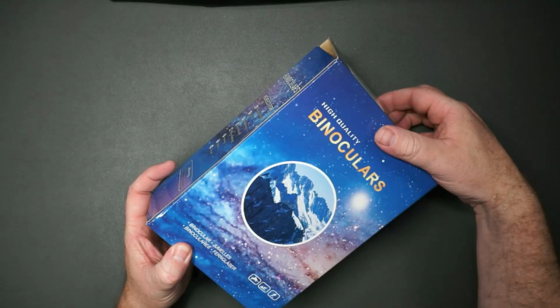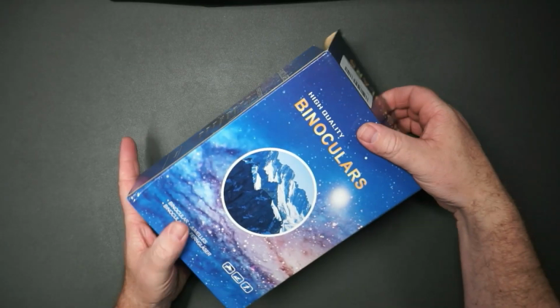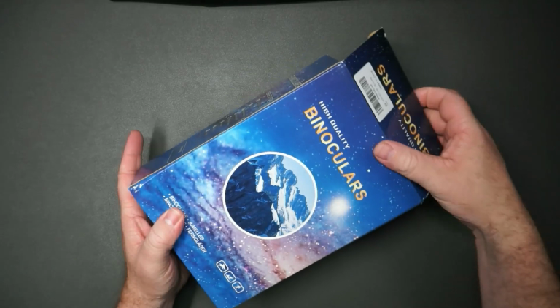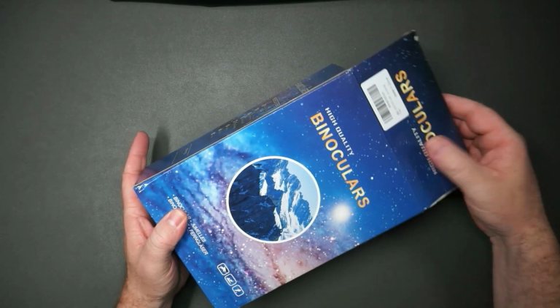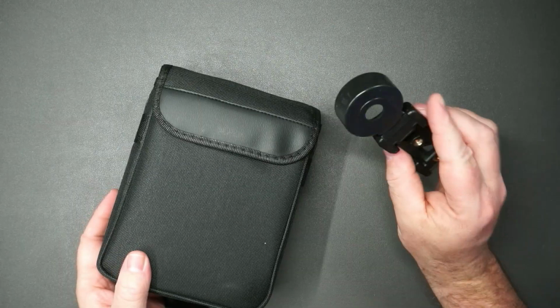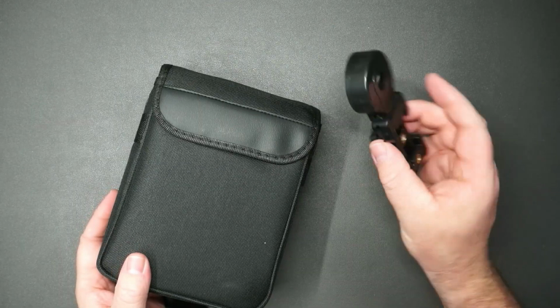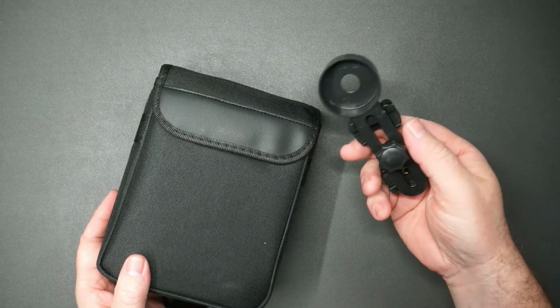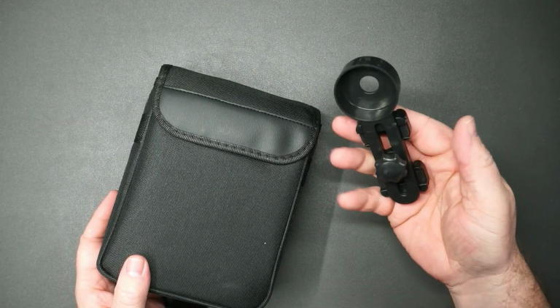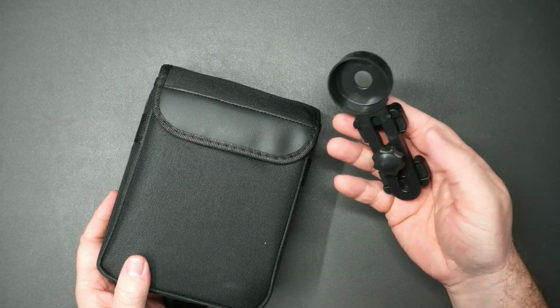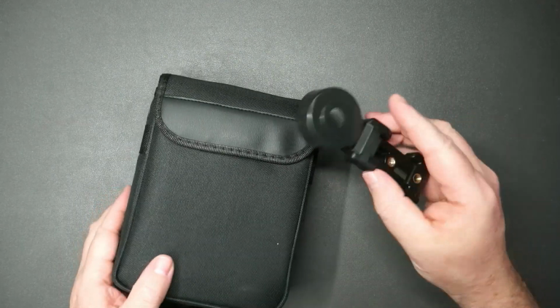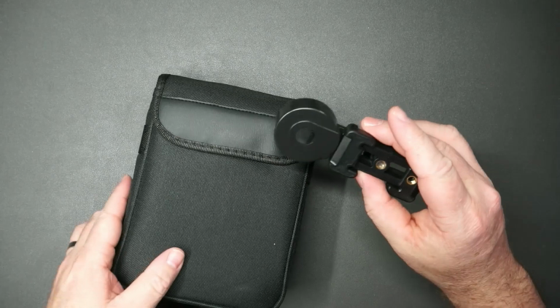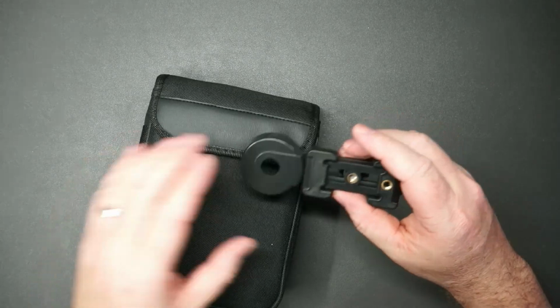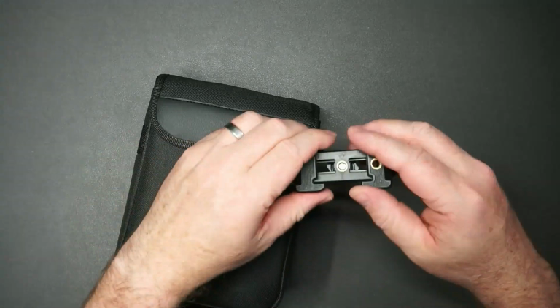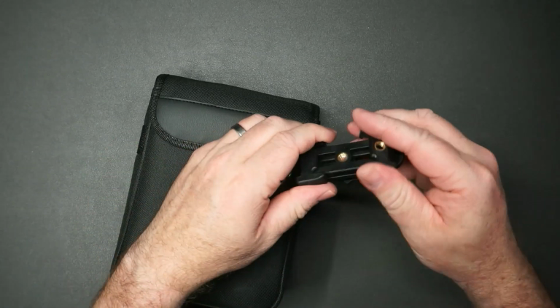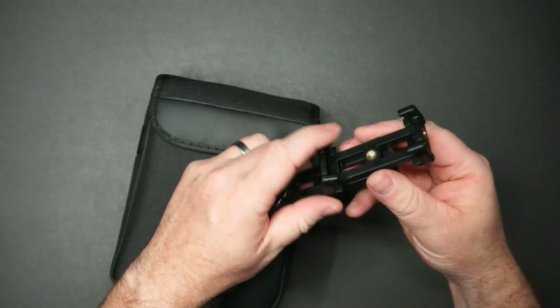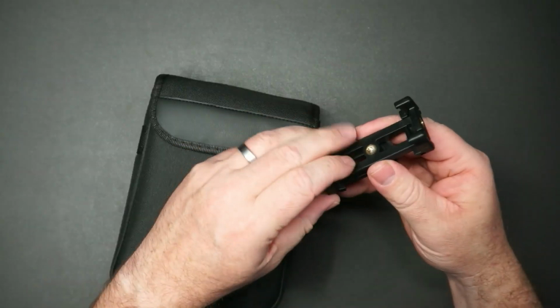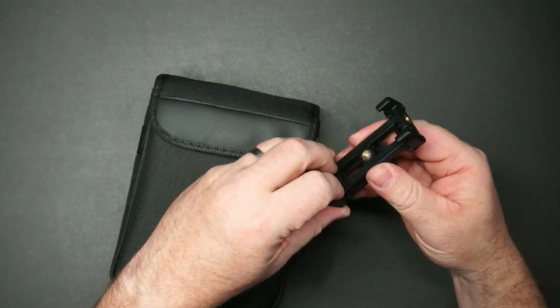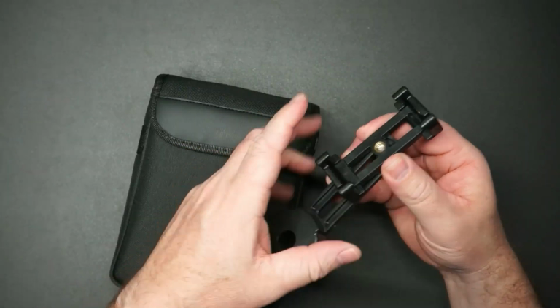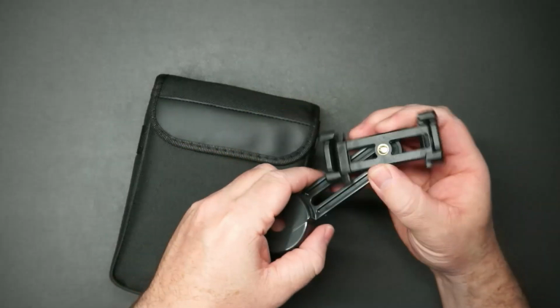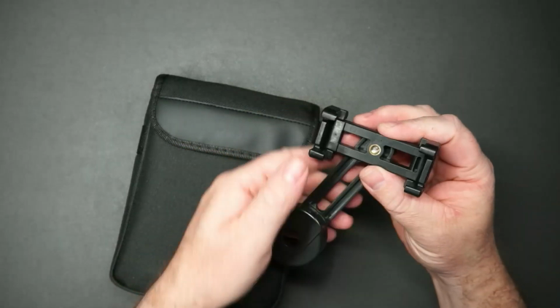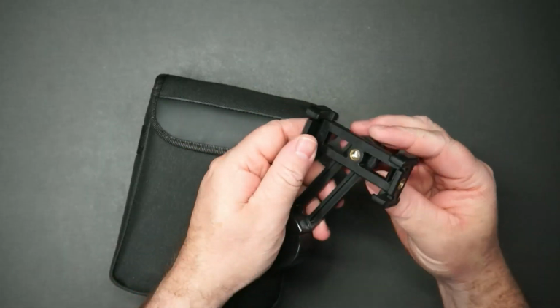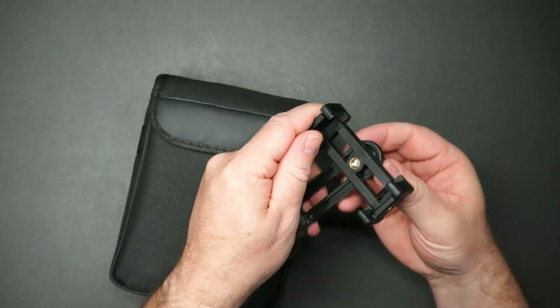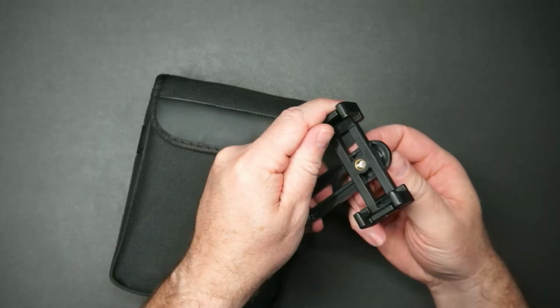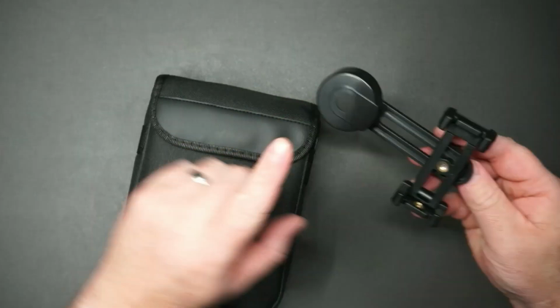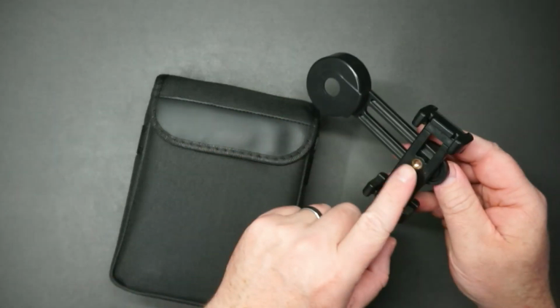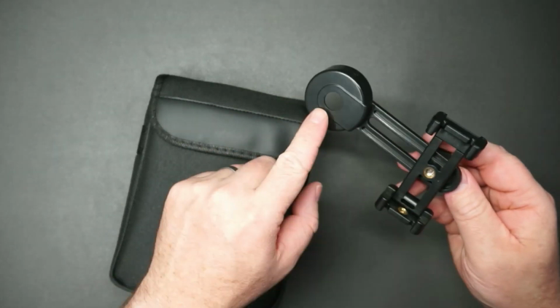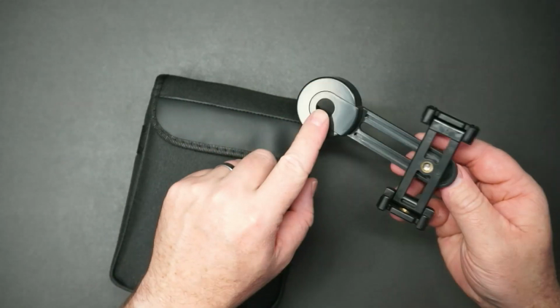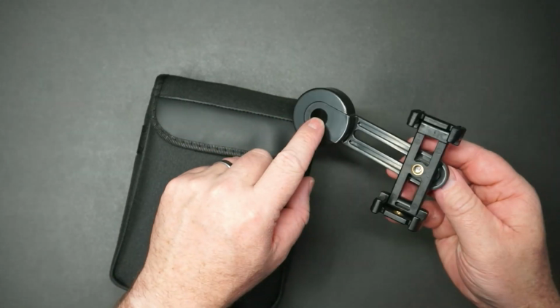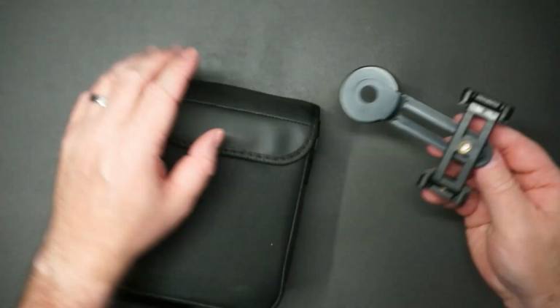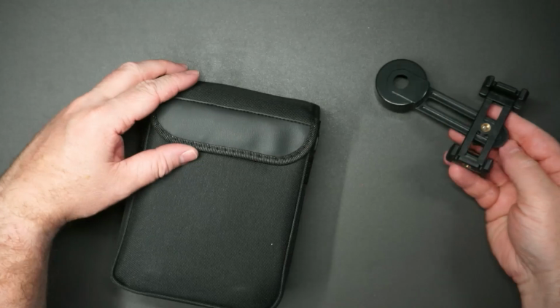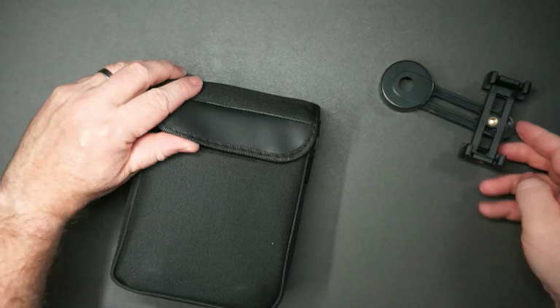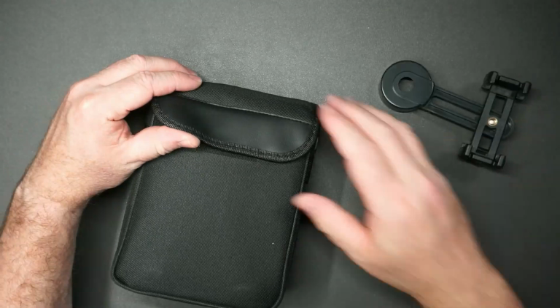Let's have a closer look. So it does come with an adapter for your smartphone. You can move this like this, put your smartphone in there, then have it look through the lens of the binoculars.